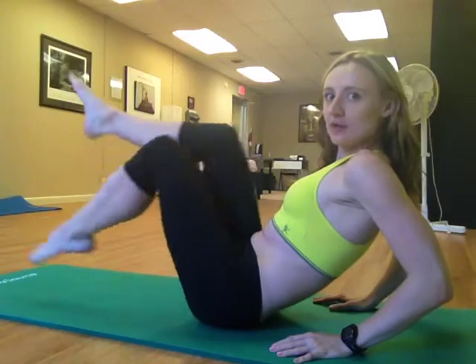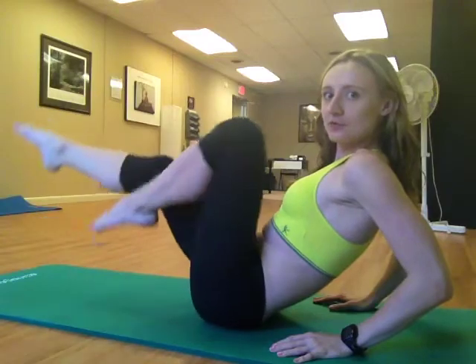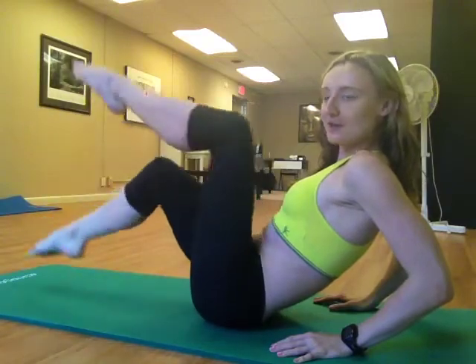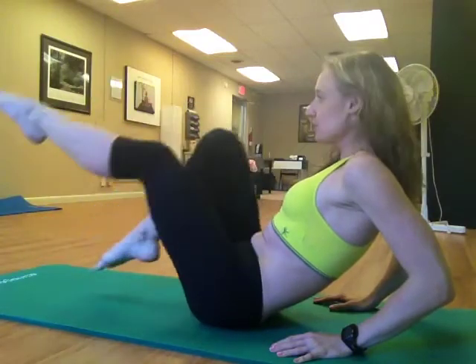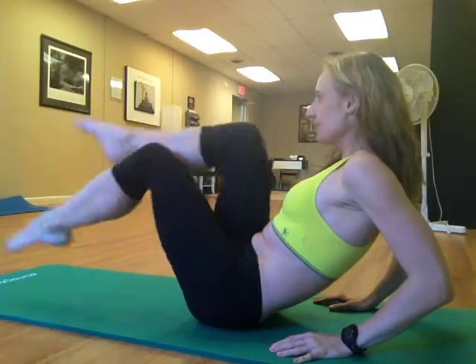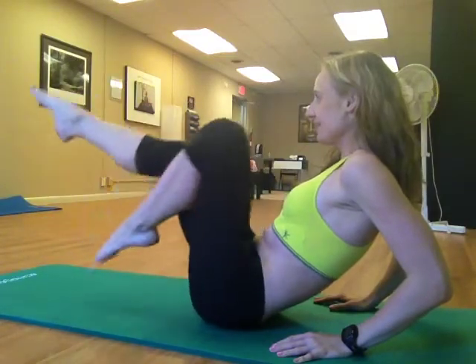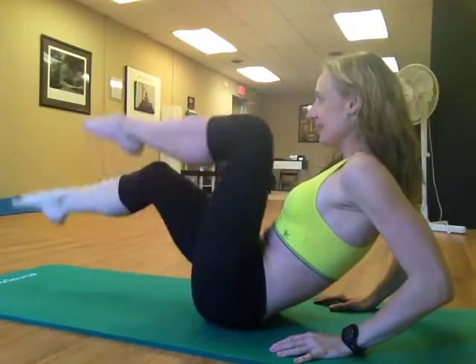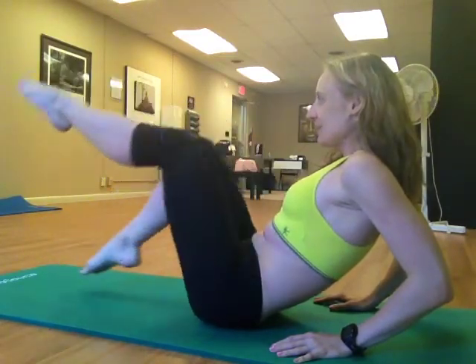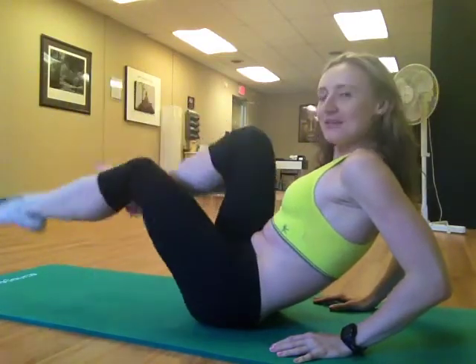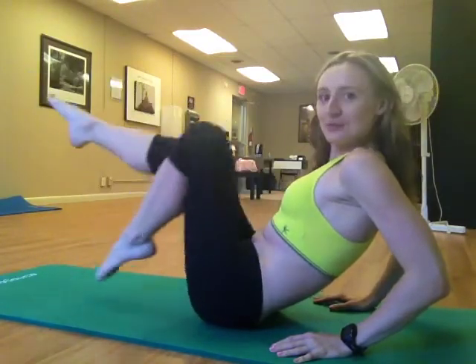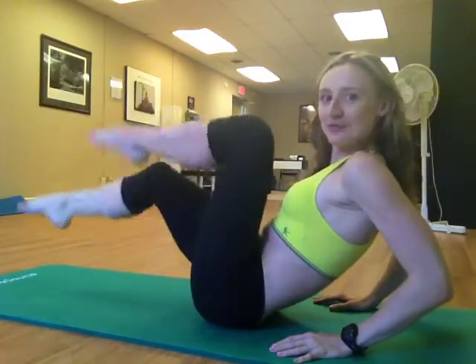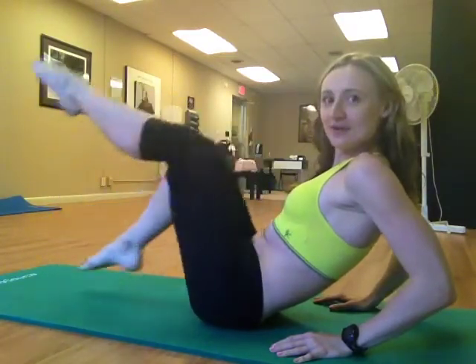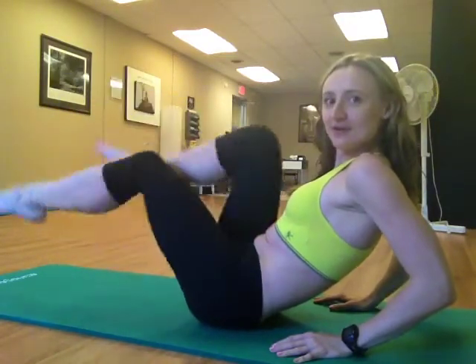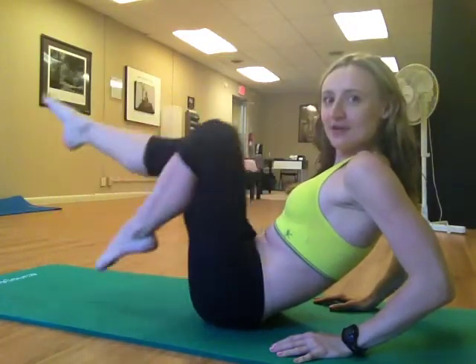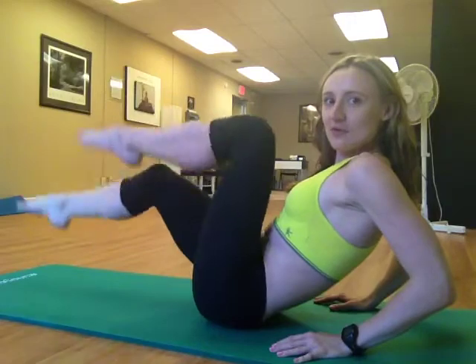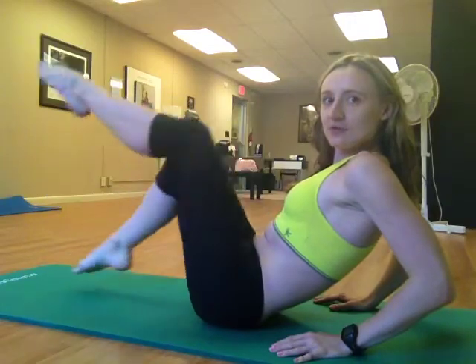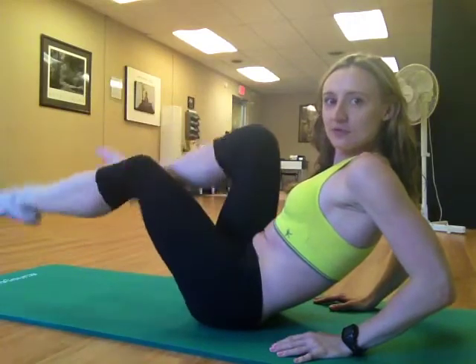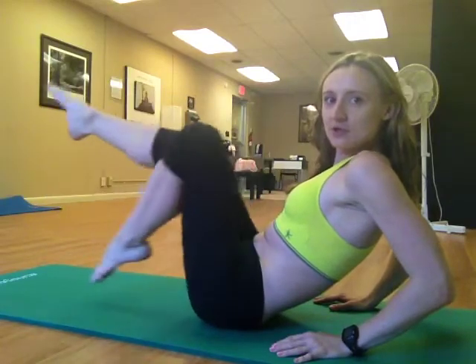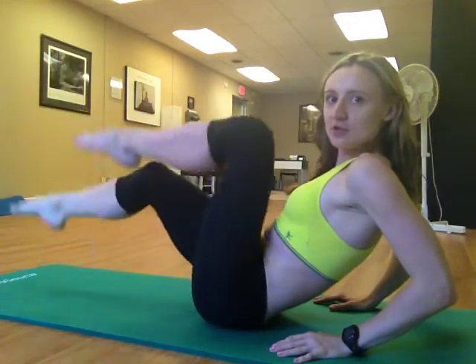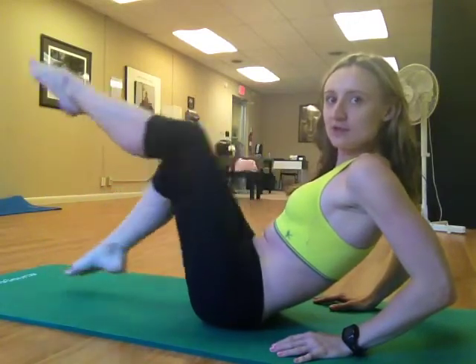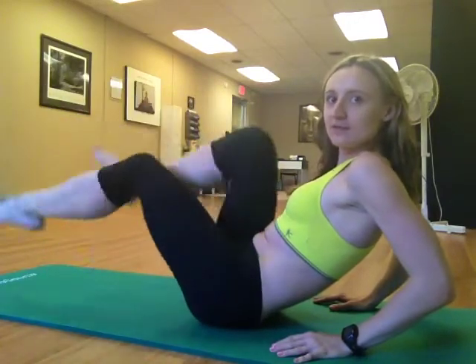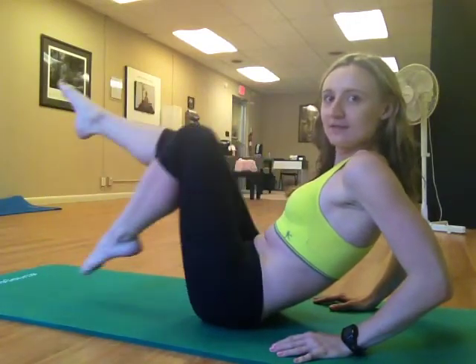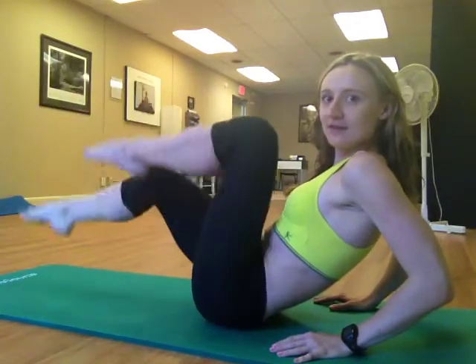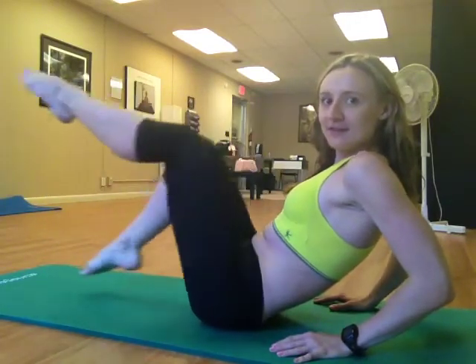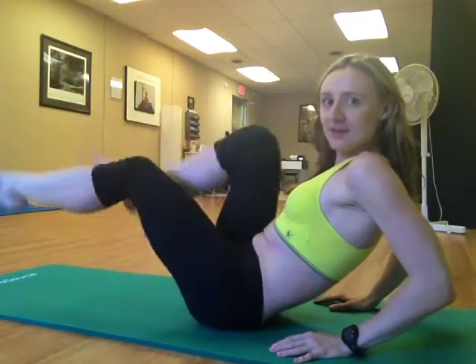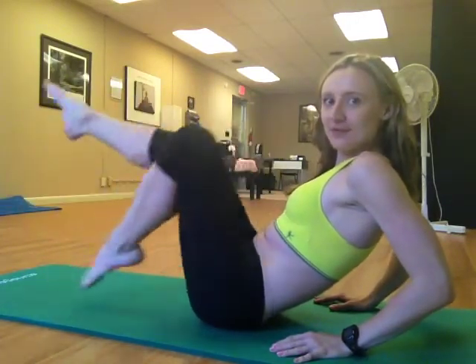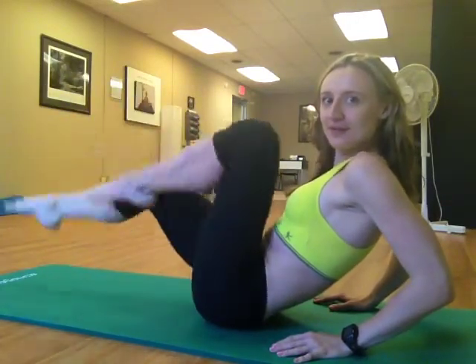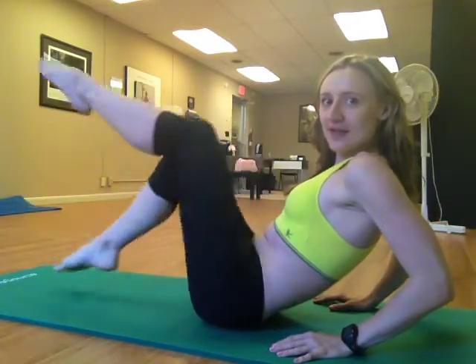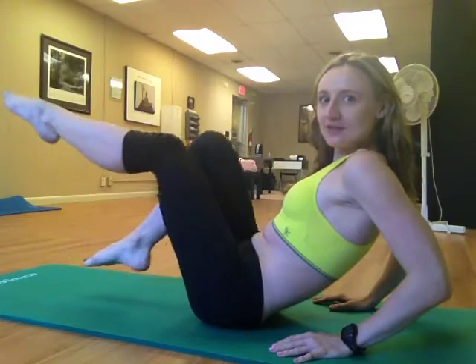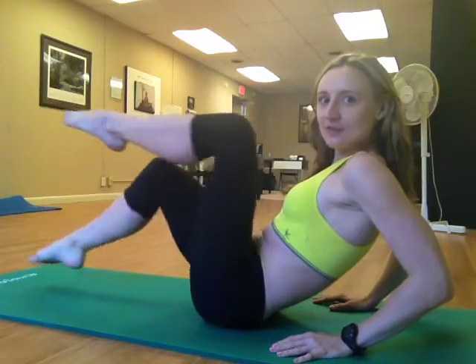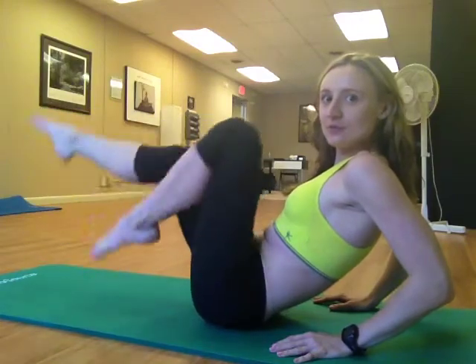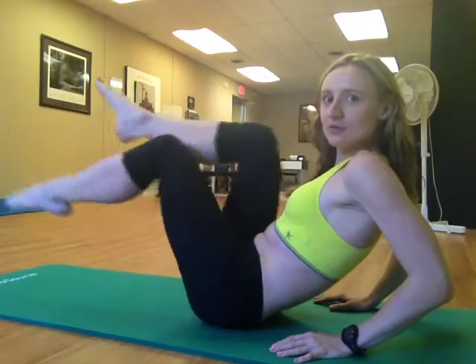Keep going to make it a little bit more challenging. We're almost there — we're going to reverse the direction in just a second. Stay with me. And slowly reverse it.